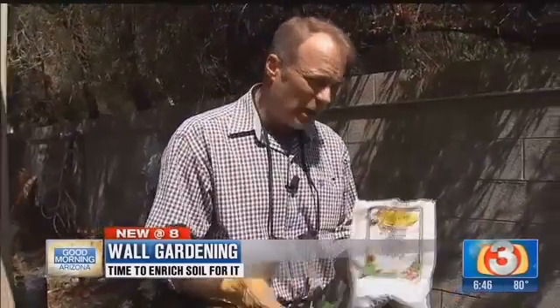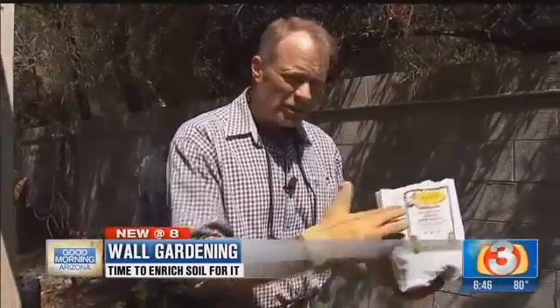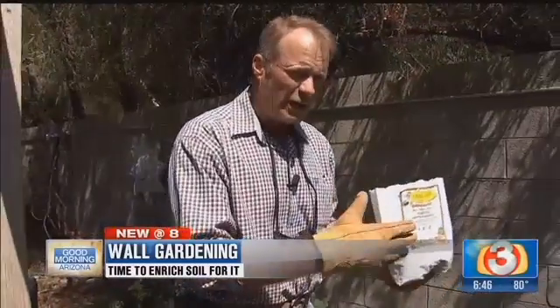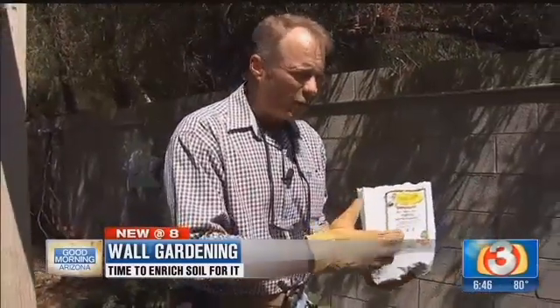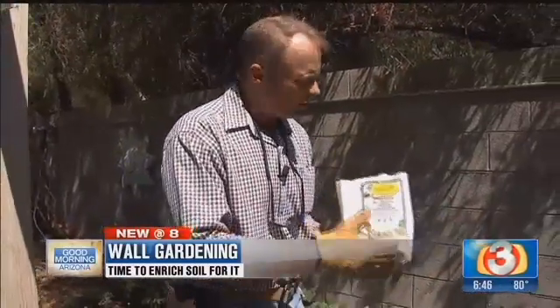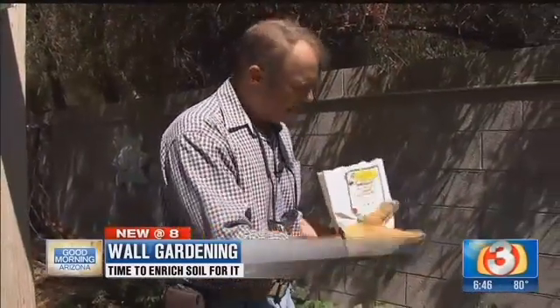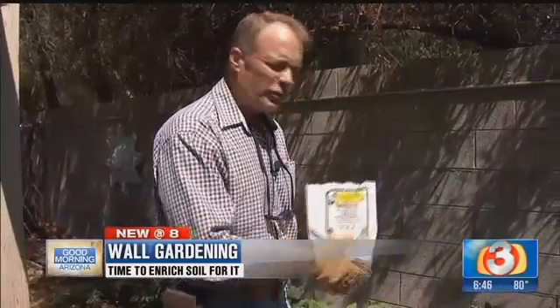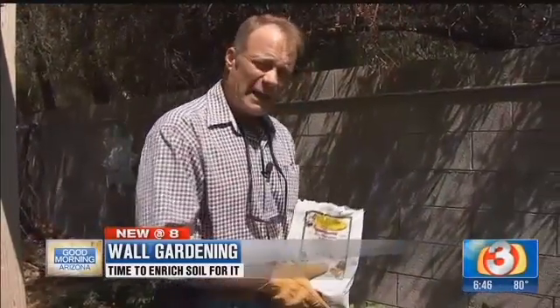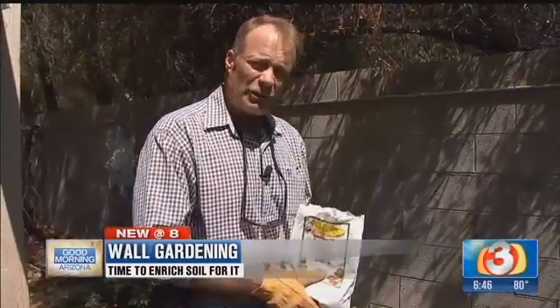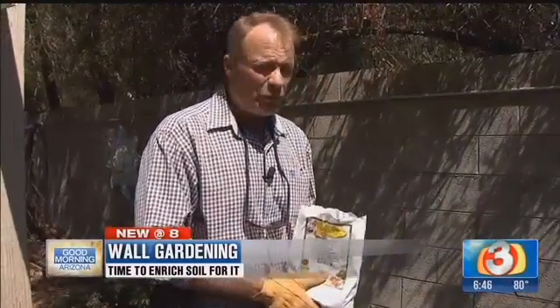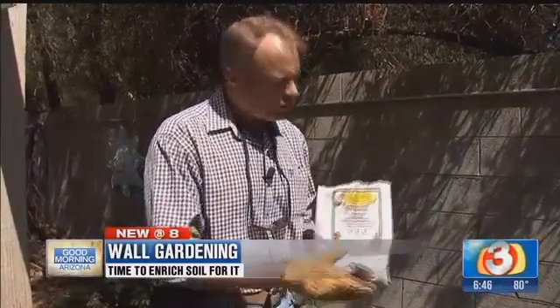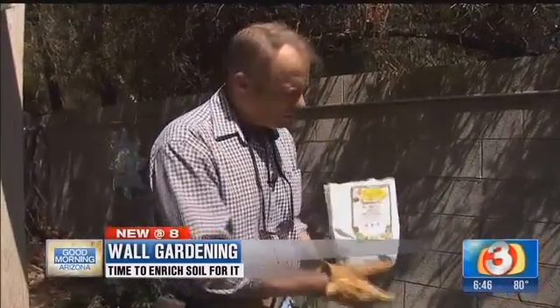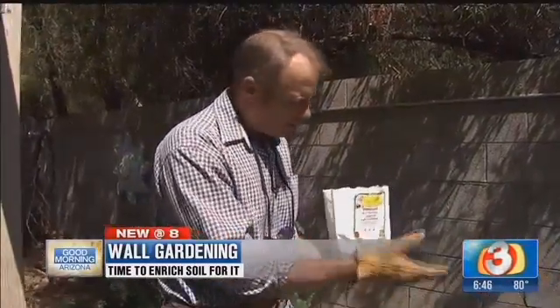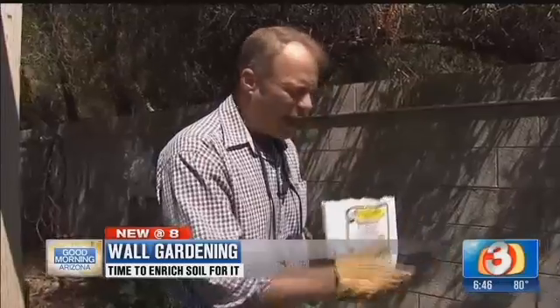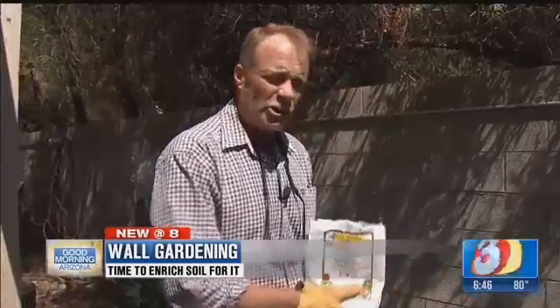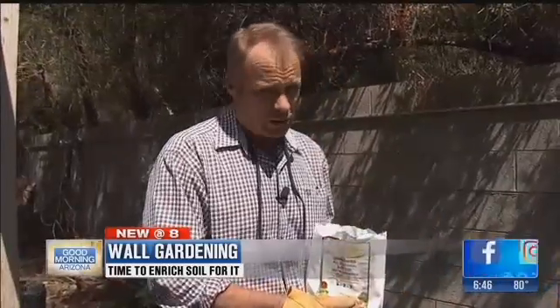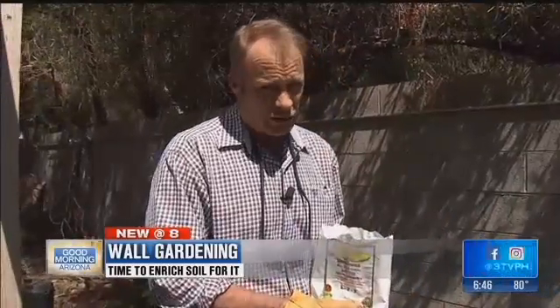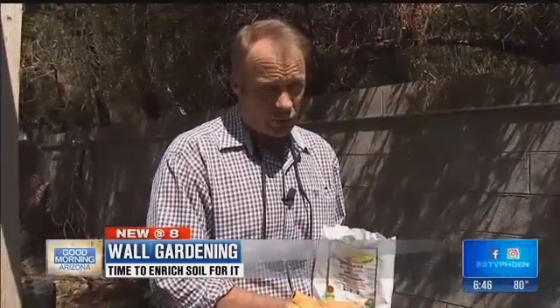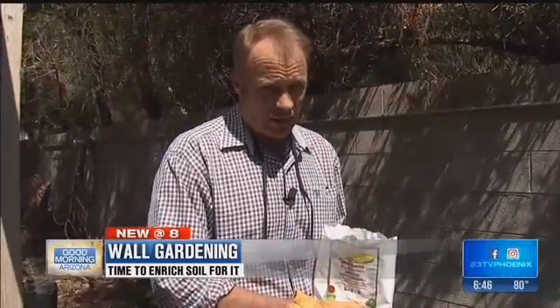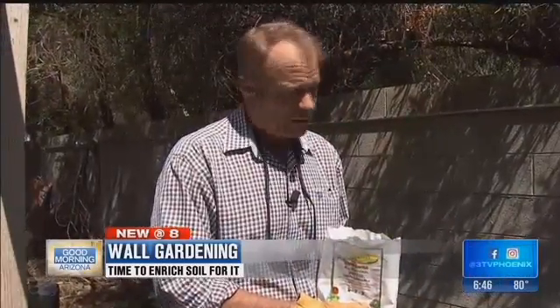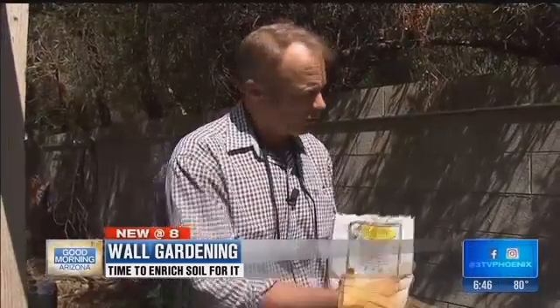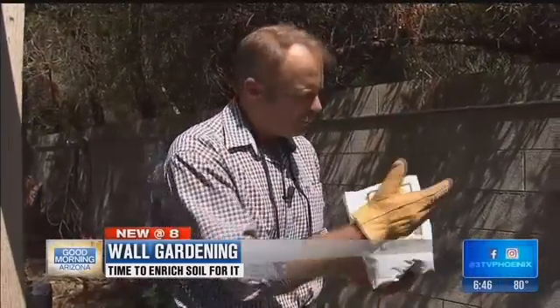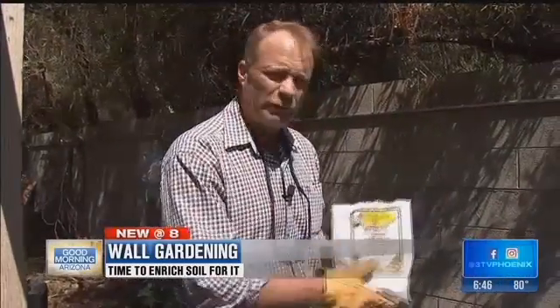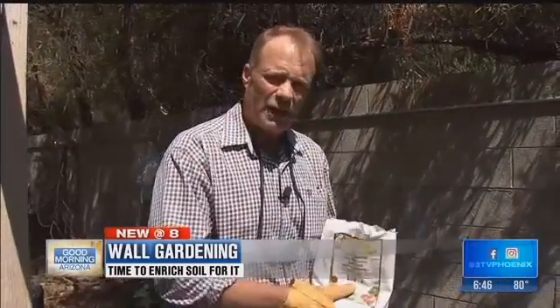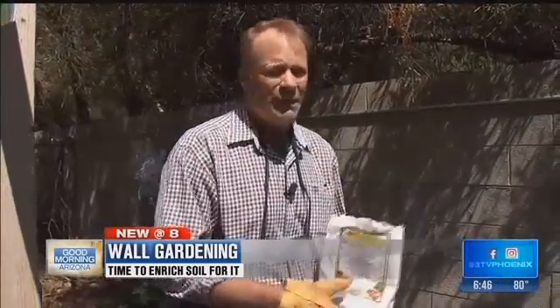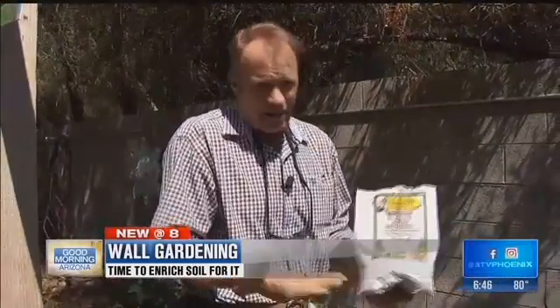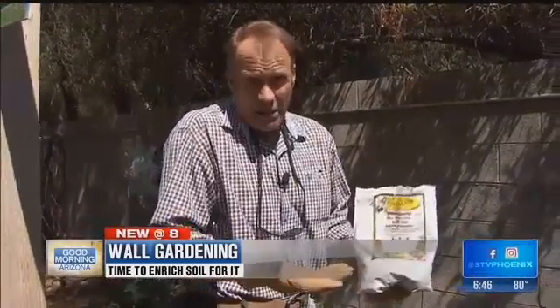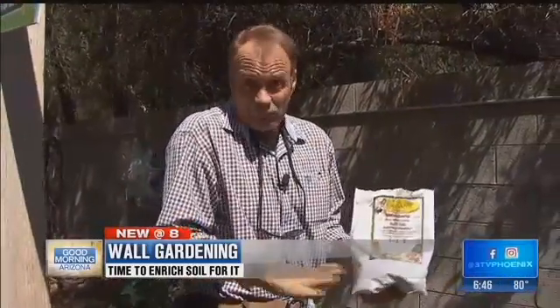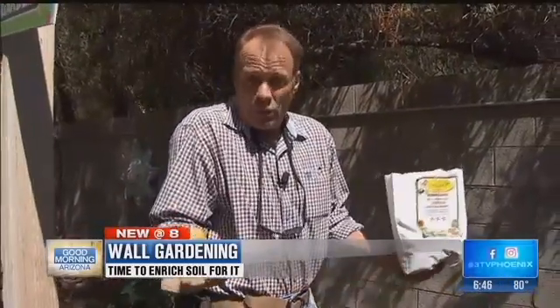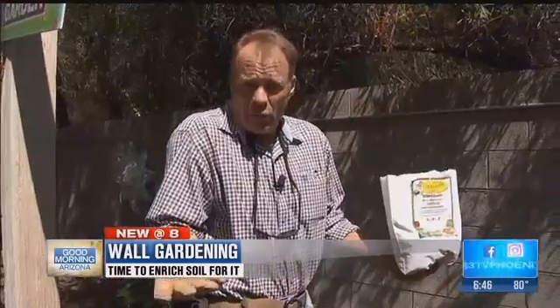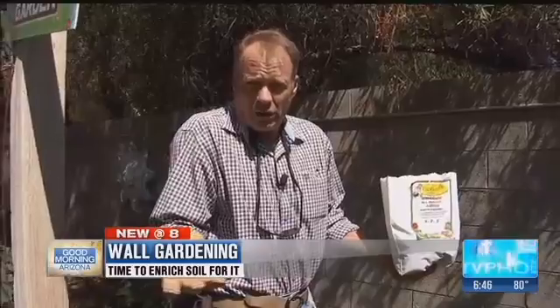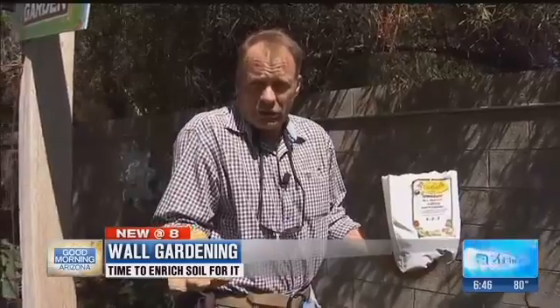This is a great way to elongate your garden, especially as we get into winter. And it's a great time during the summer to start enriching the soil right along this wall. So if you want a great garden, think about one of my wall gardens.